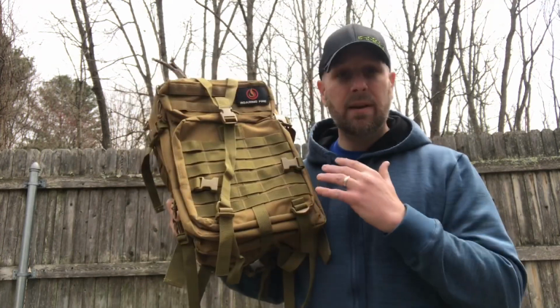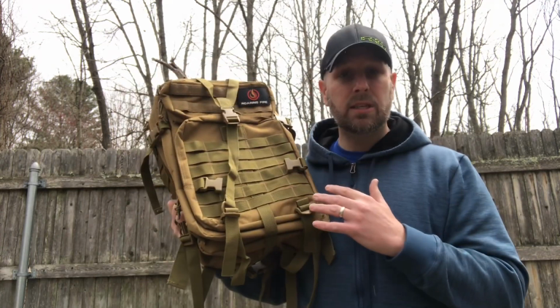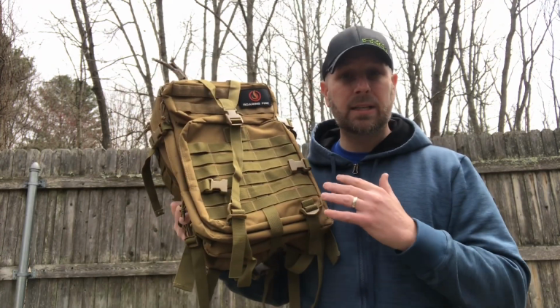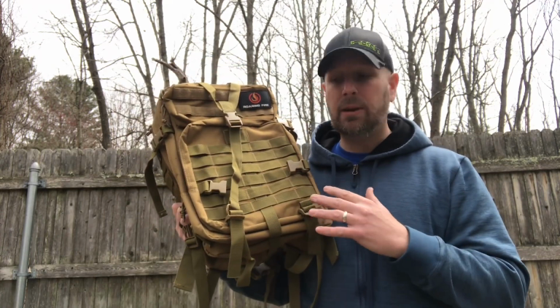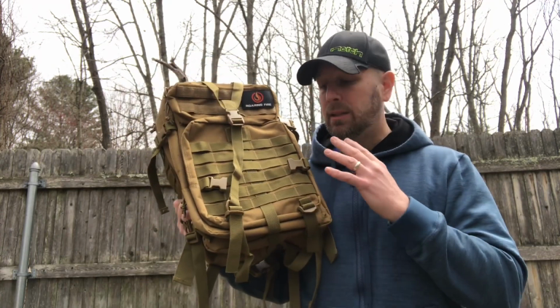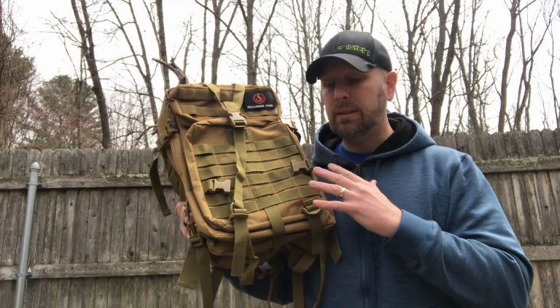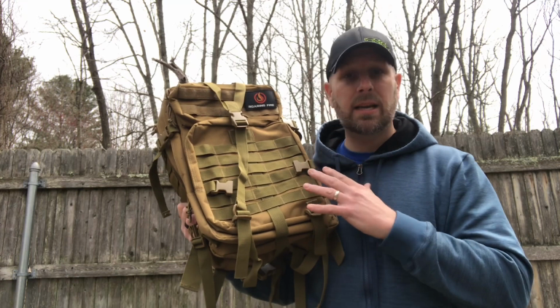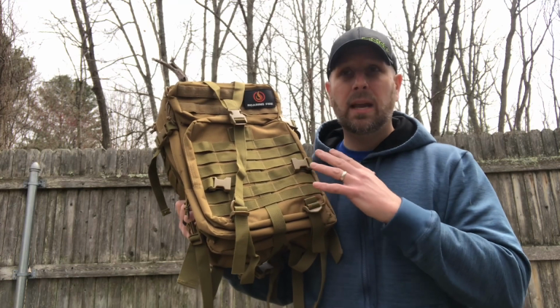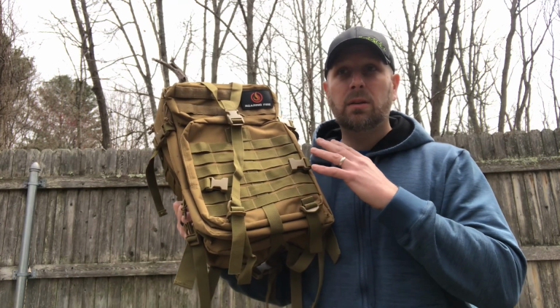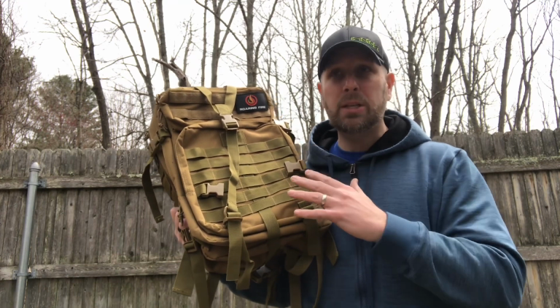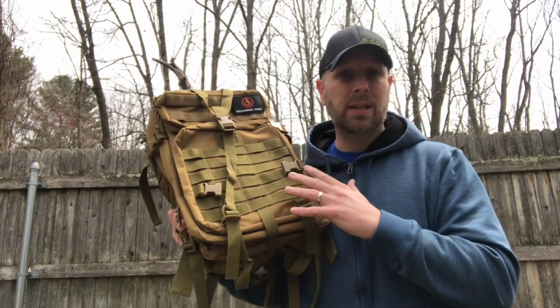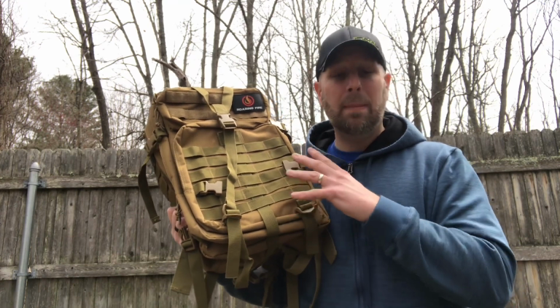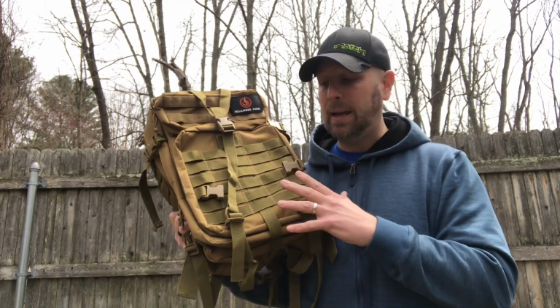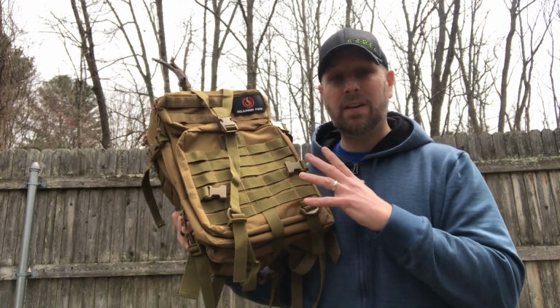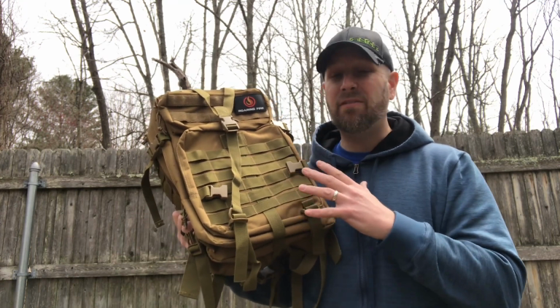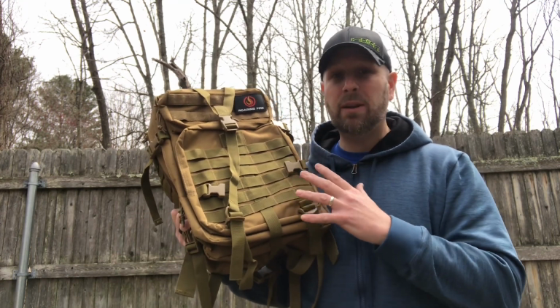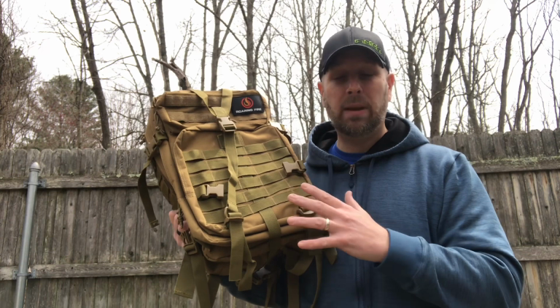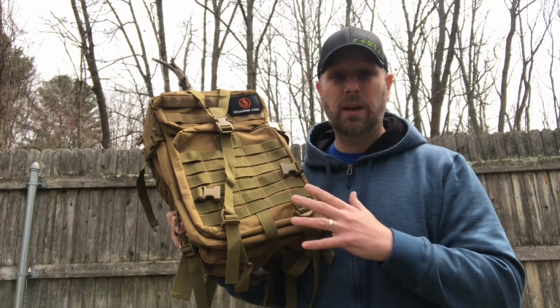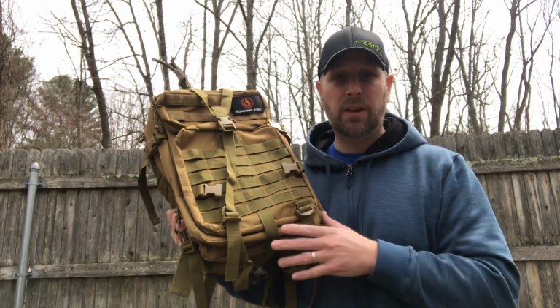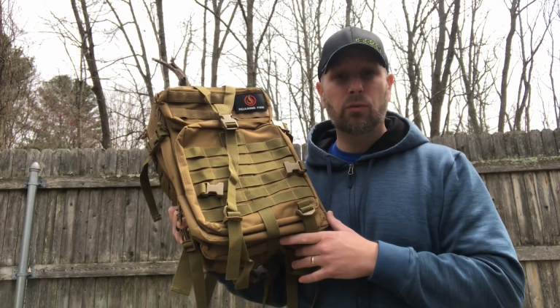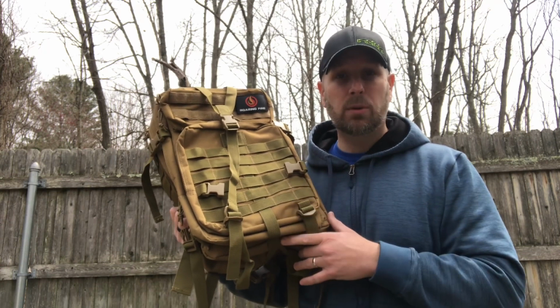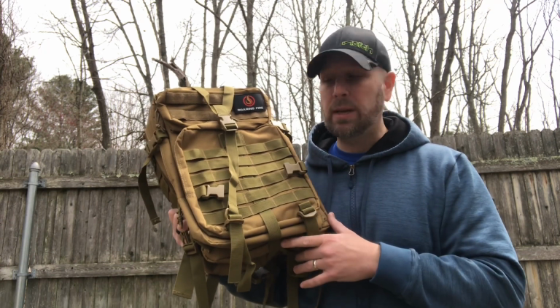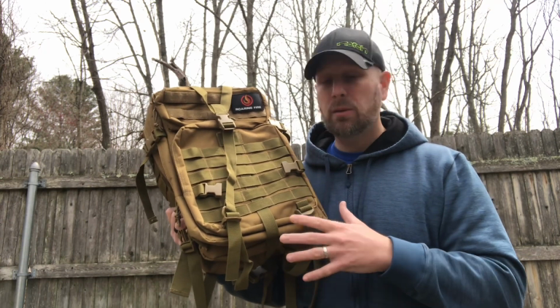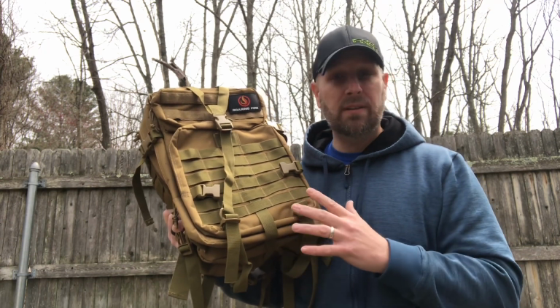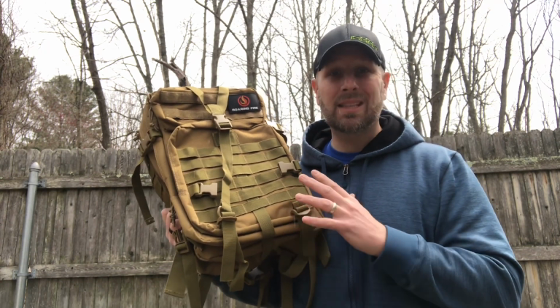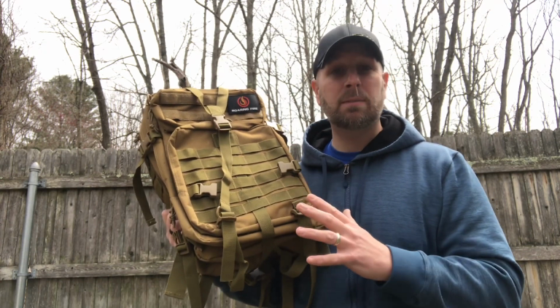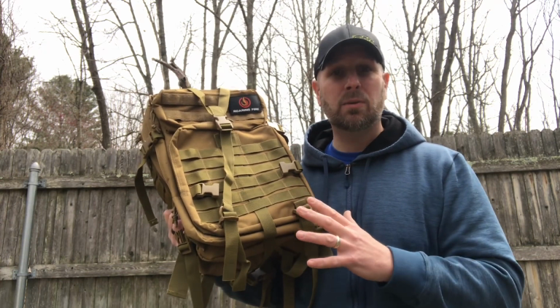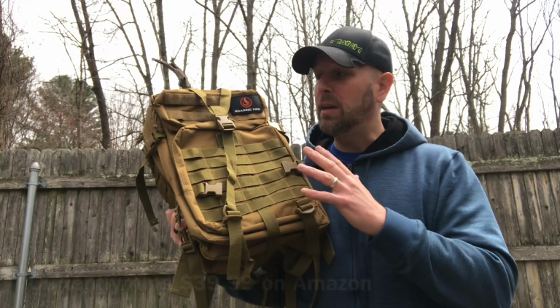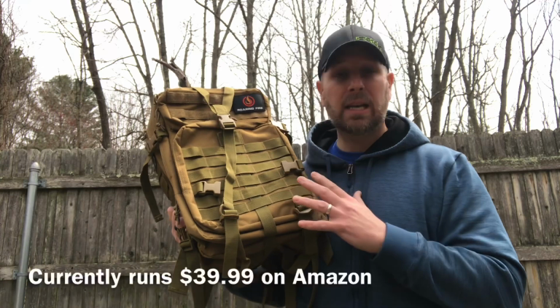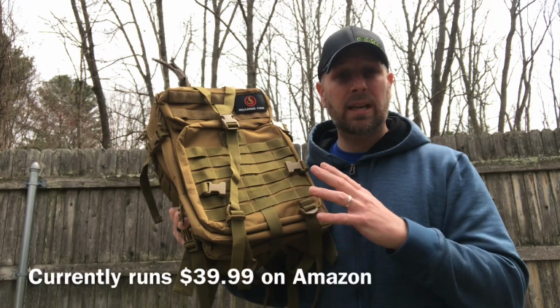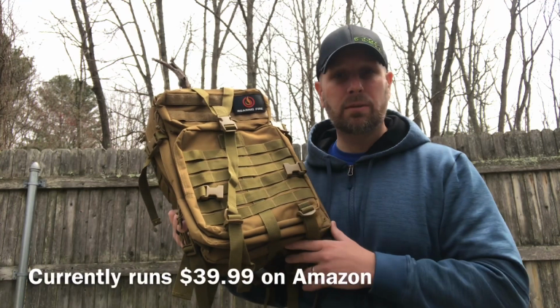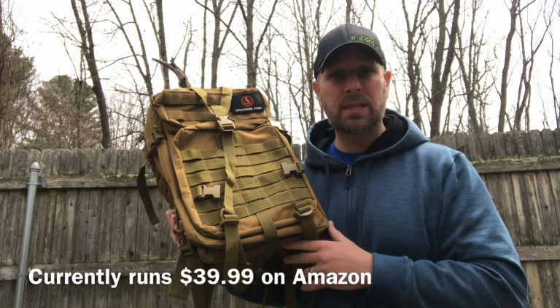Having used this pack and checked it out, this is a budget-friendly backpack that I find to be very well made for a very reasonable price. 45 liters, lots of space to store gear — let's take a look at it and talk through some of the details.